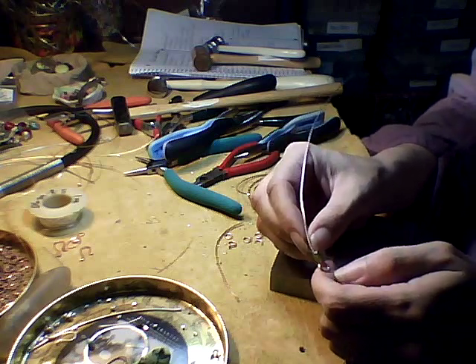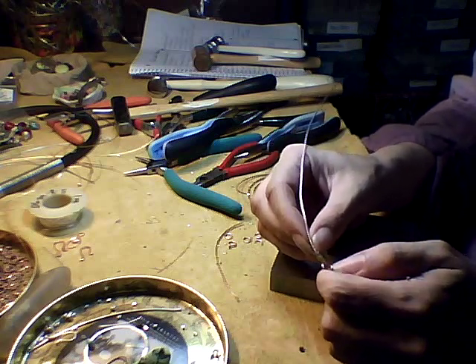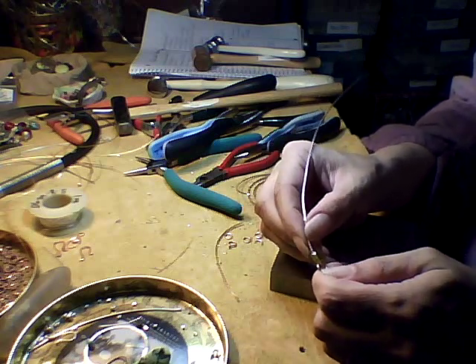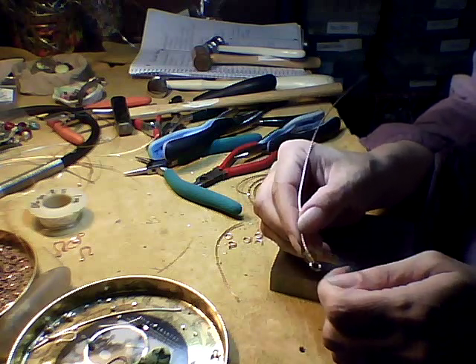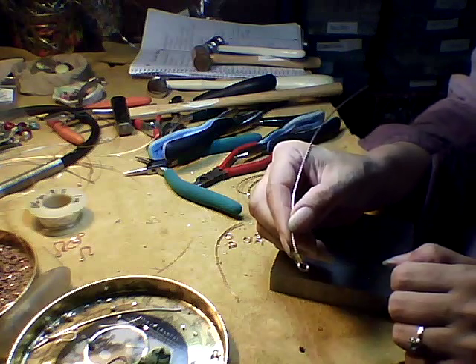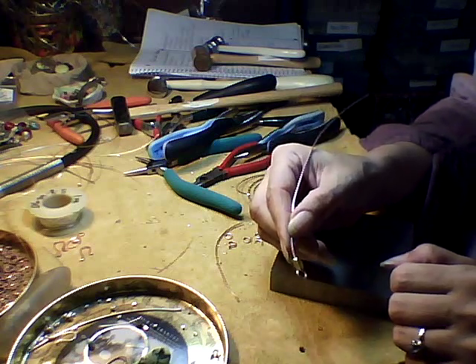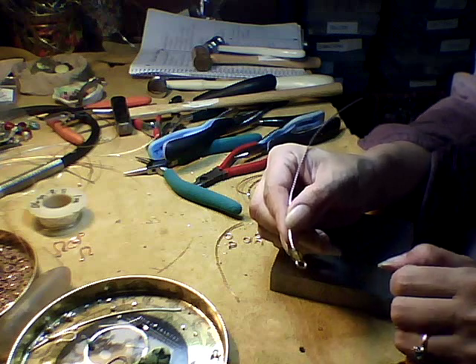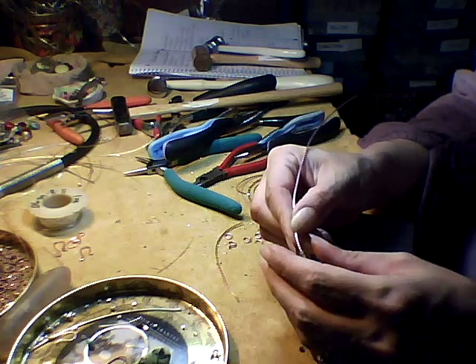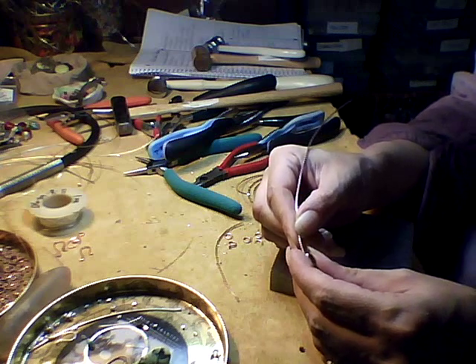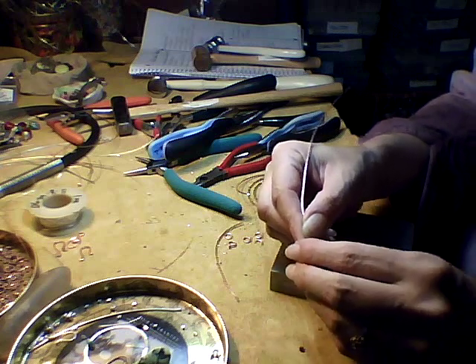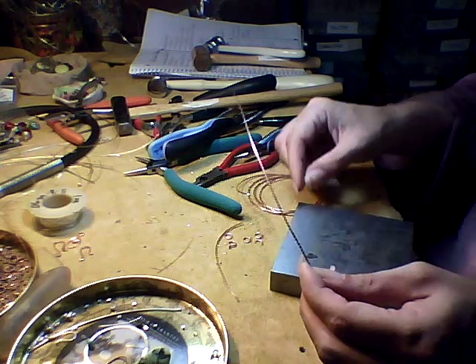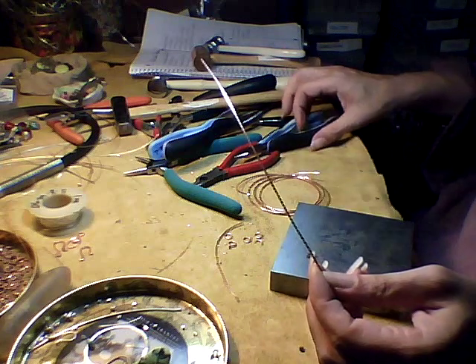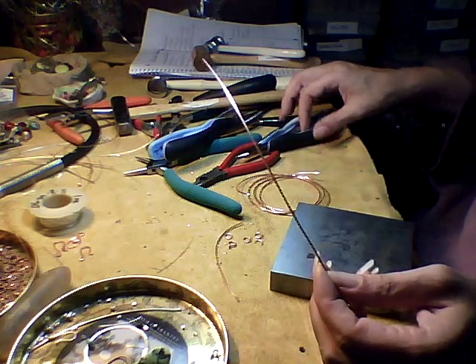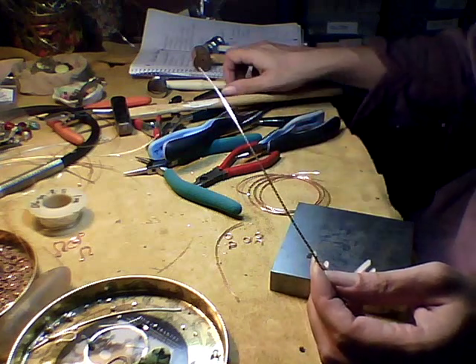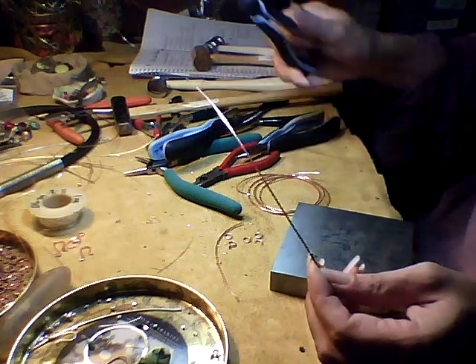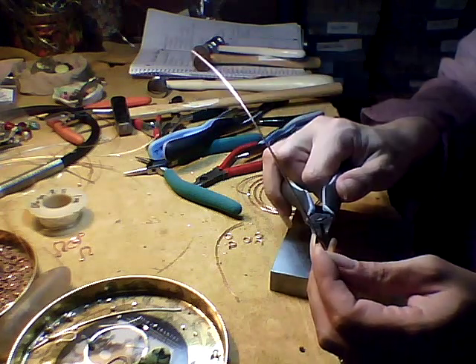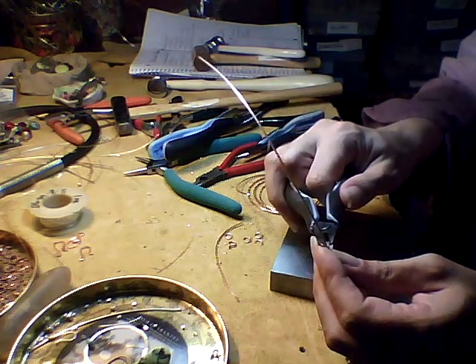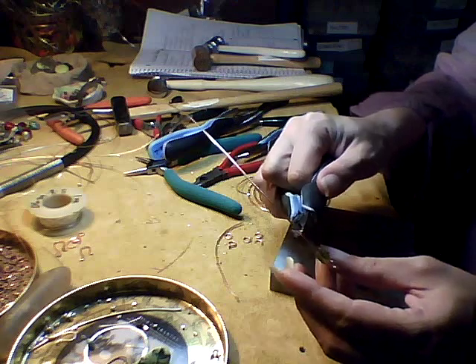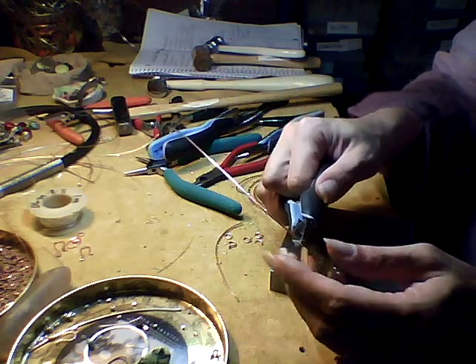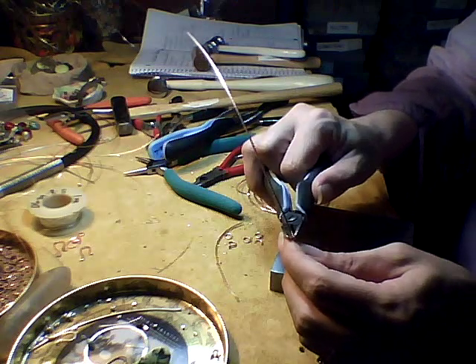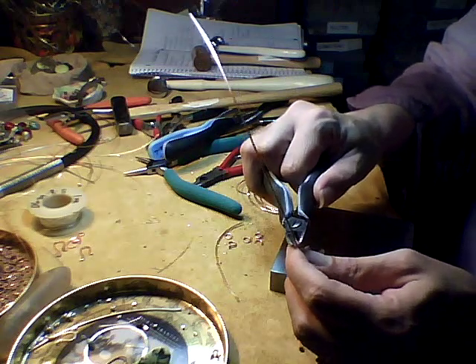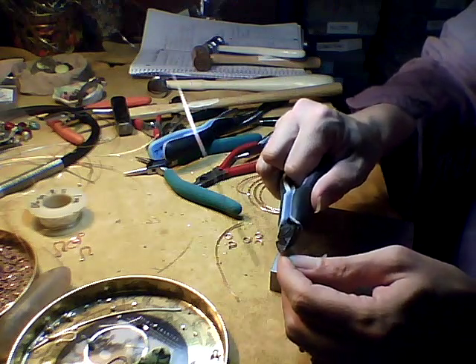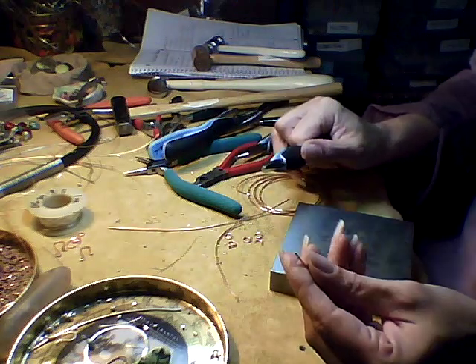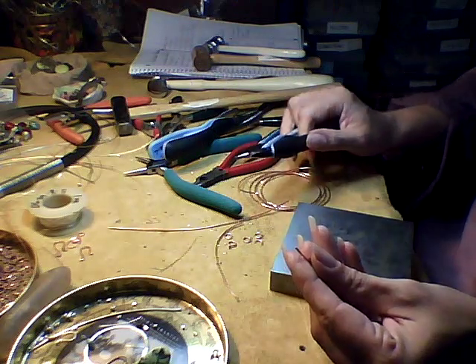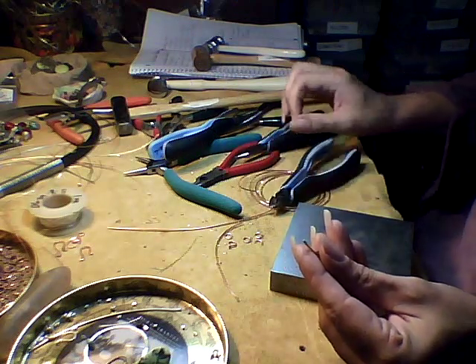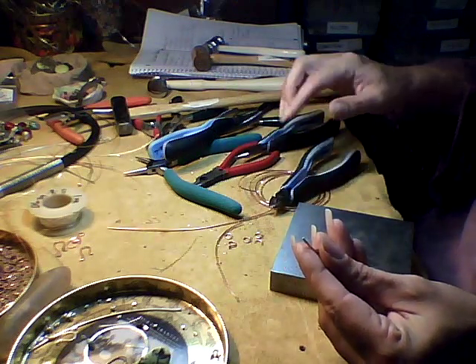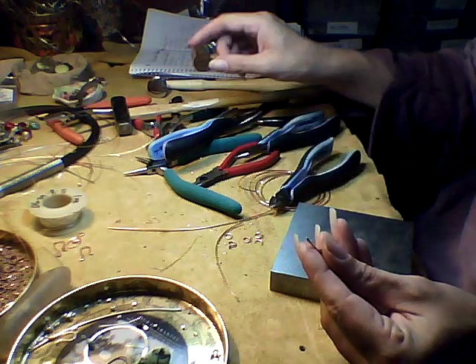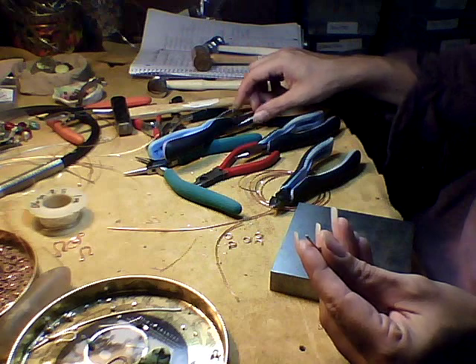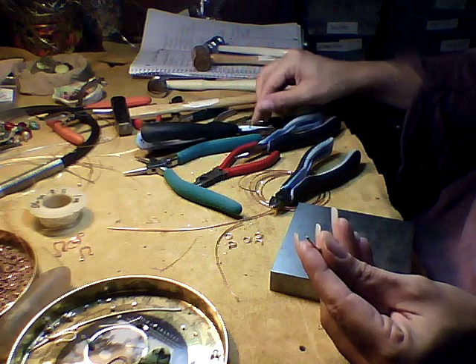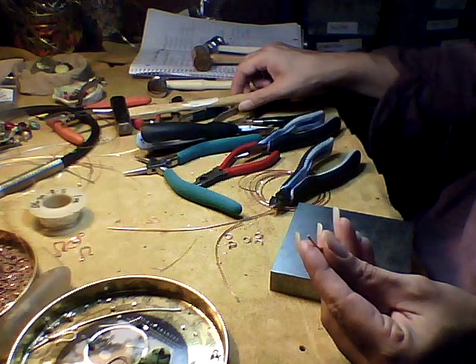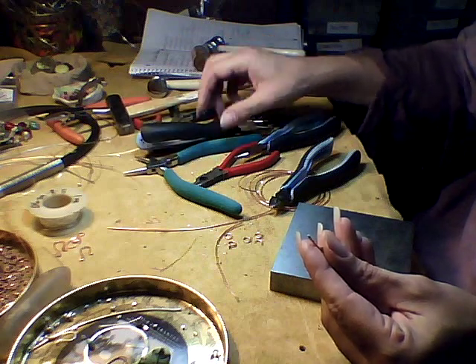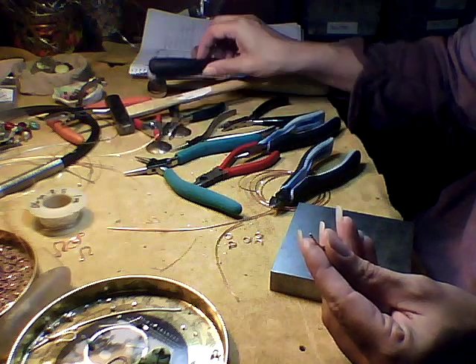Now, to make the link the same size on the other side, sometimes this takes trial and error the first few times. Then you'll know exactly how far down to cut your wire so that you get the same size loop on the other side.